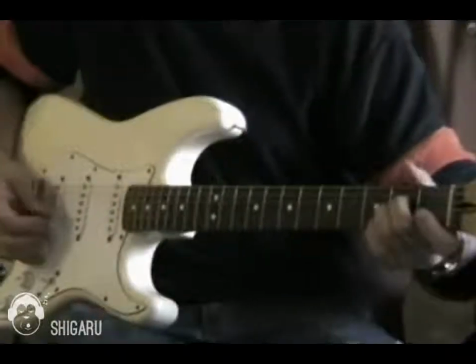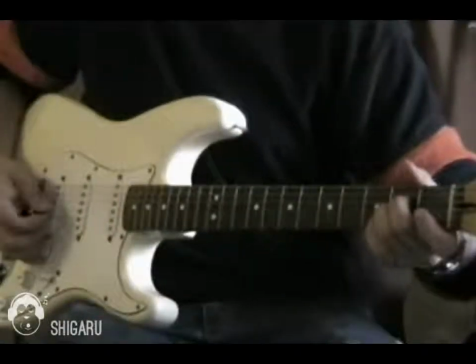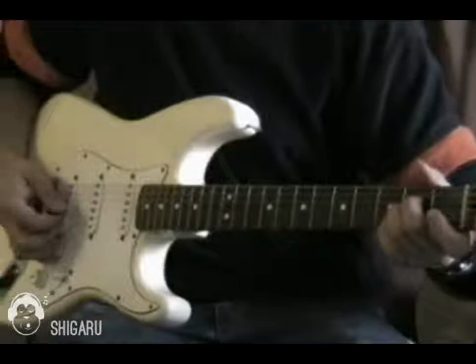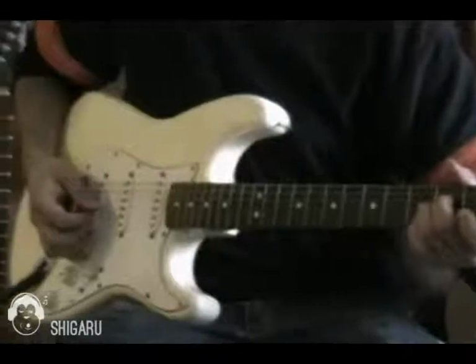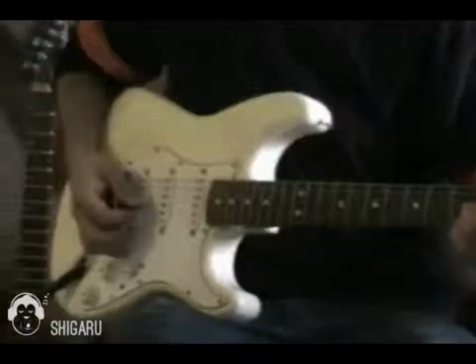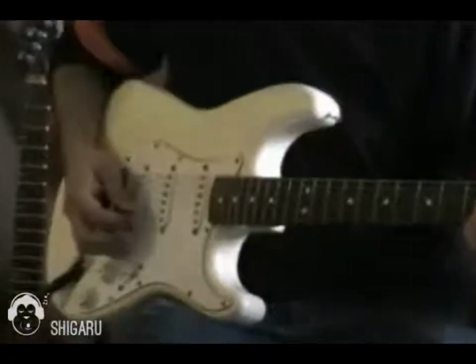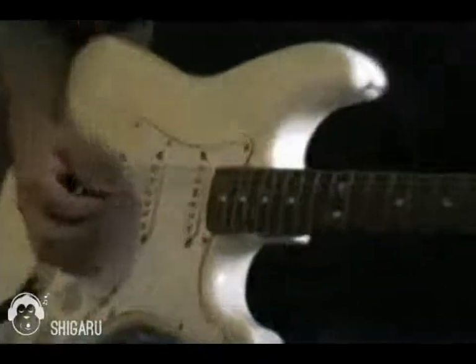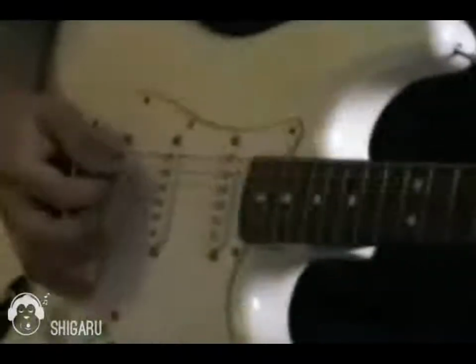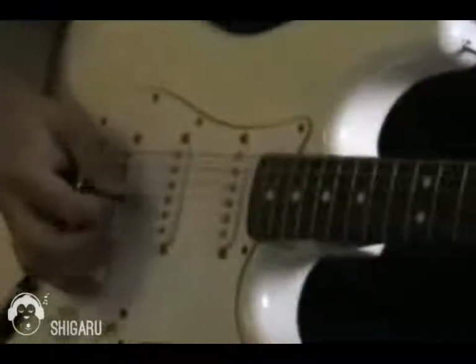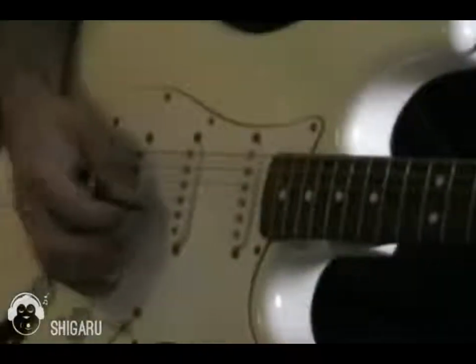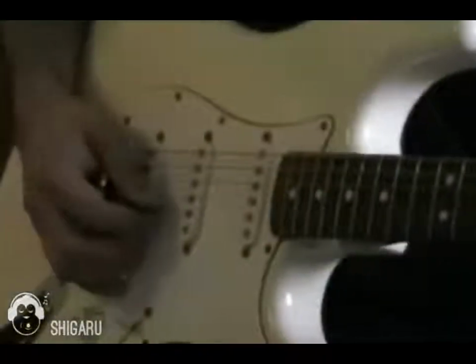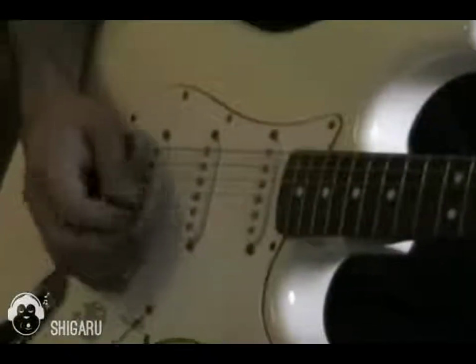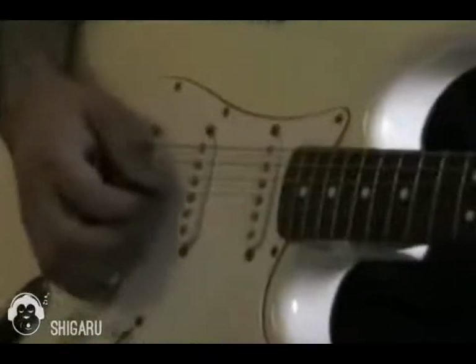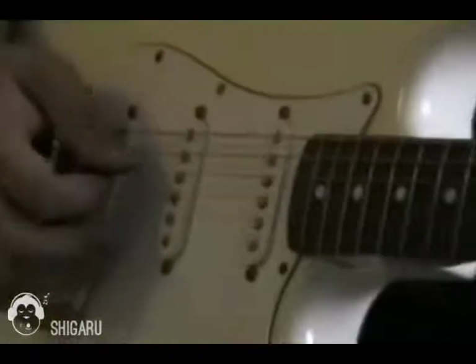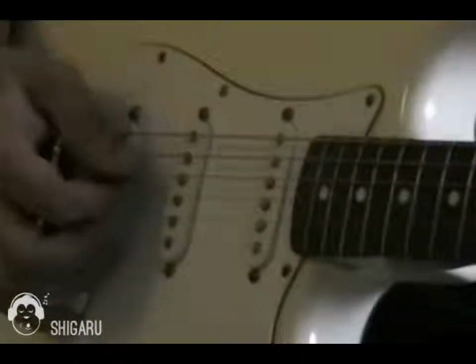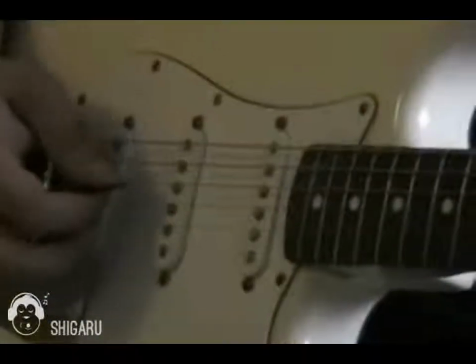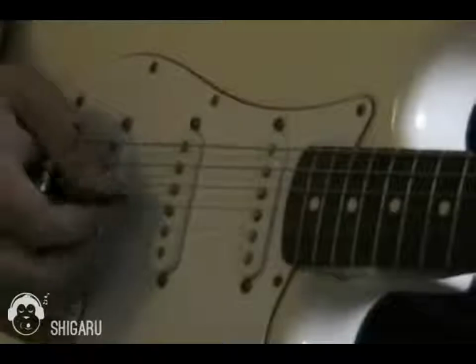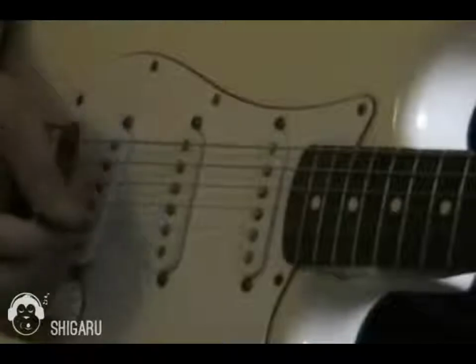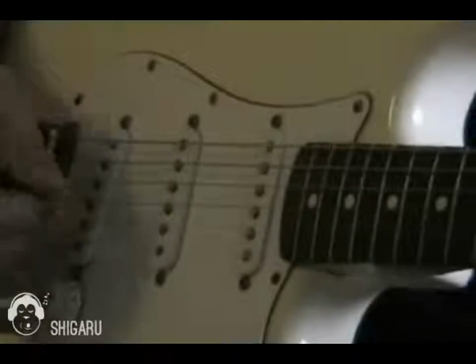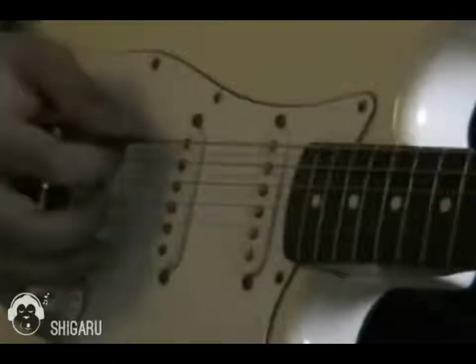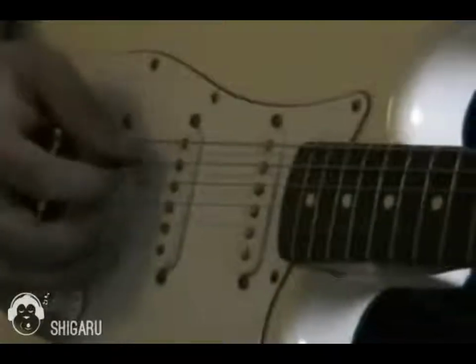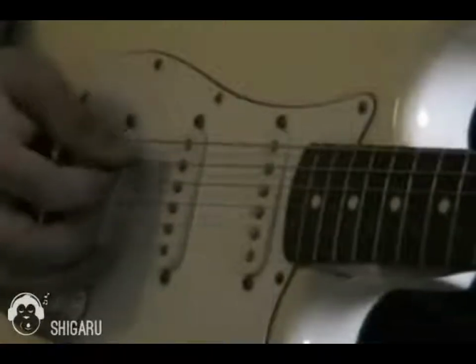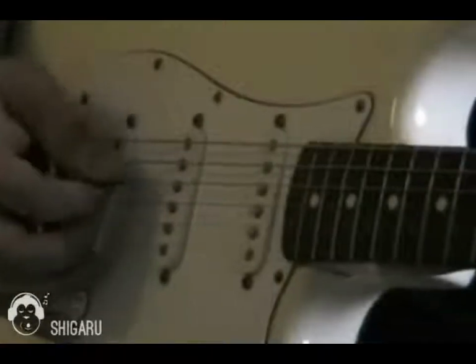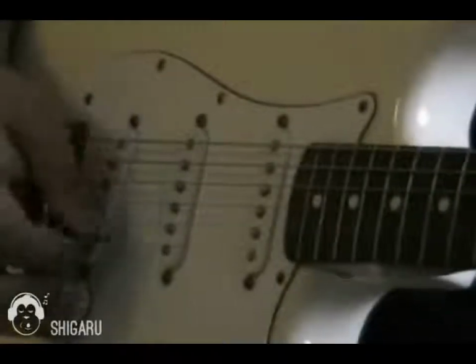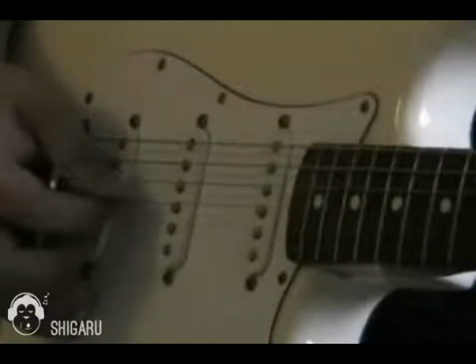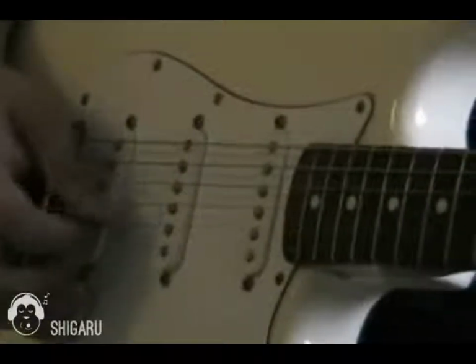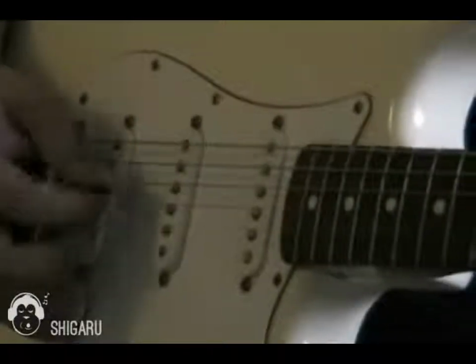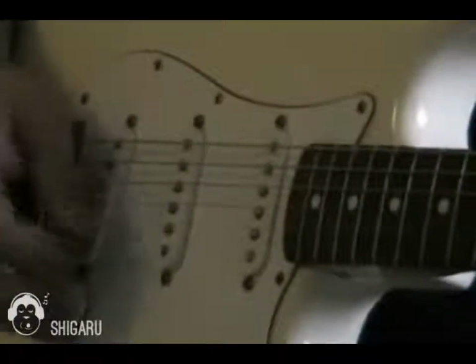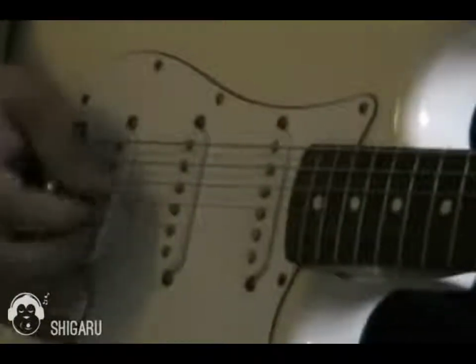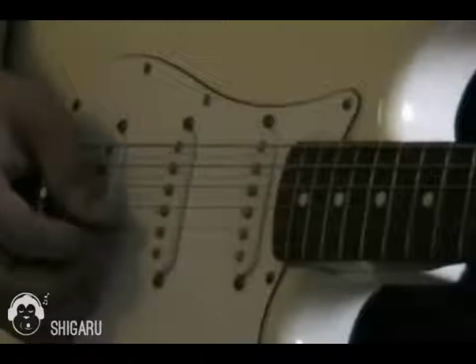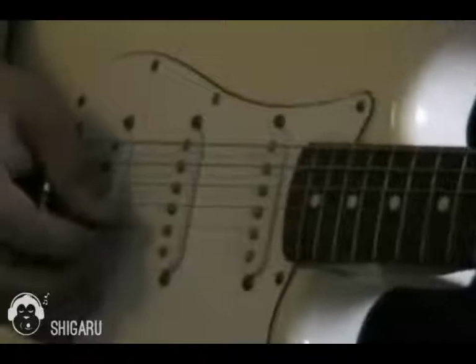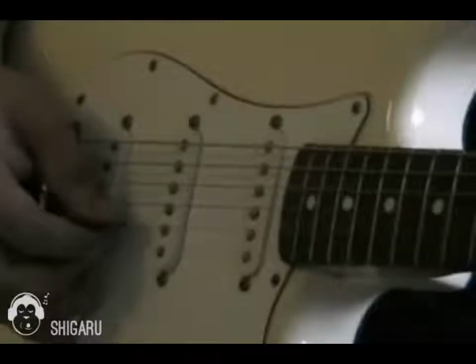So I'm playing the B string, B string, G string, D string, and then back to G string. I'll play that slowly again and I'll switch fingering.